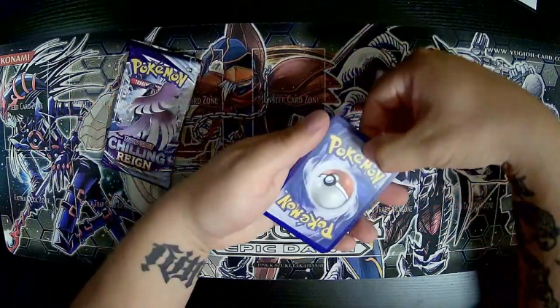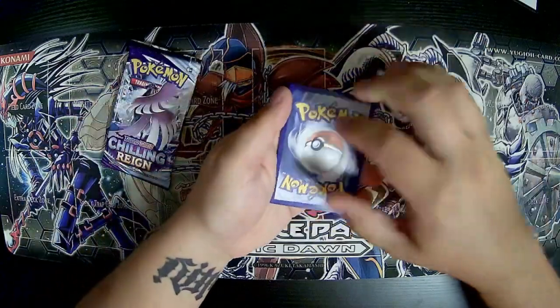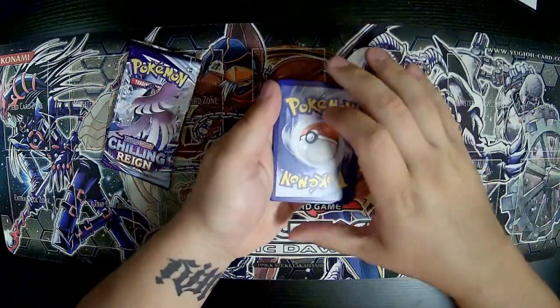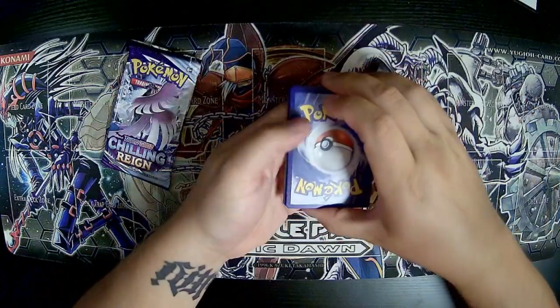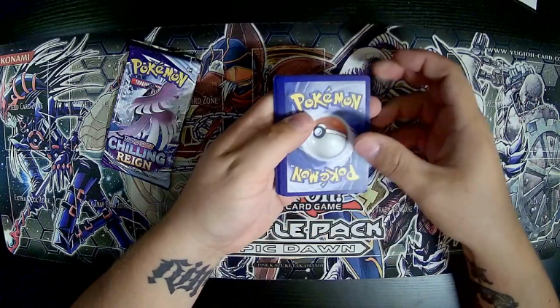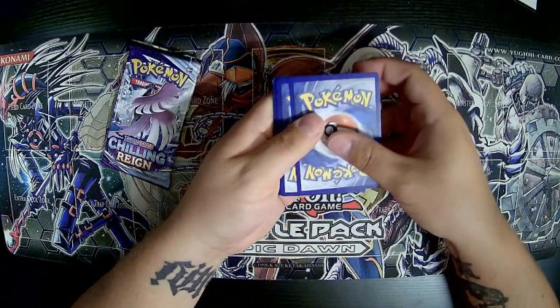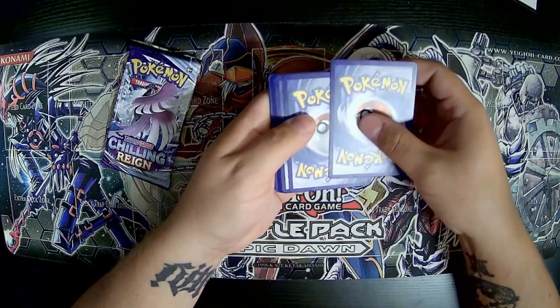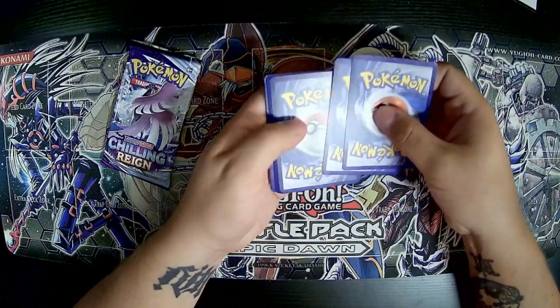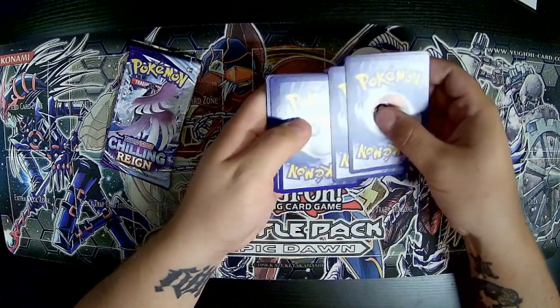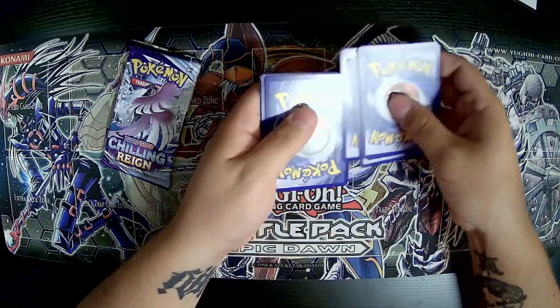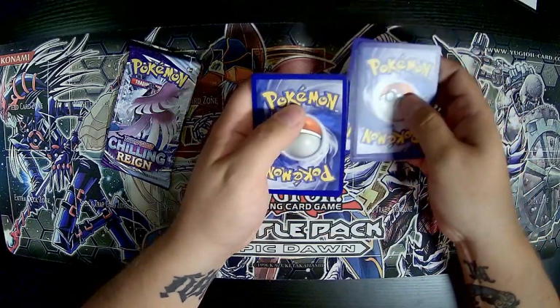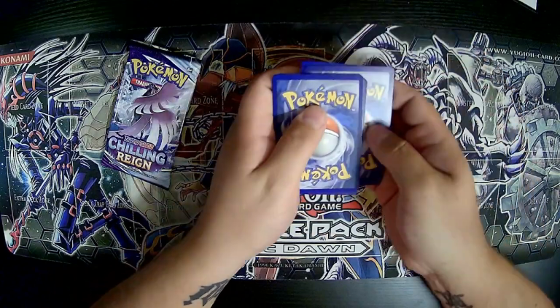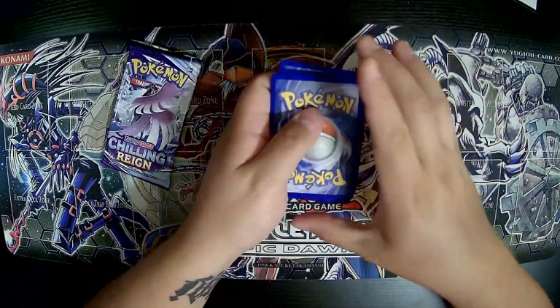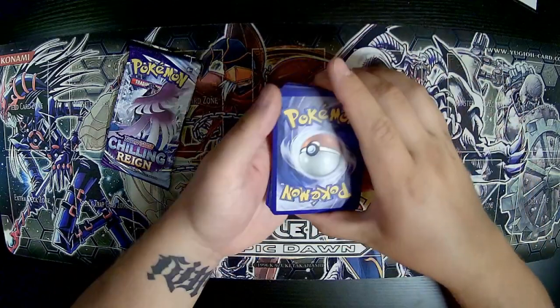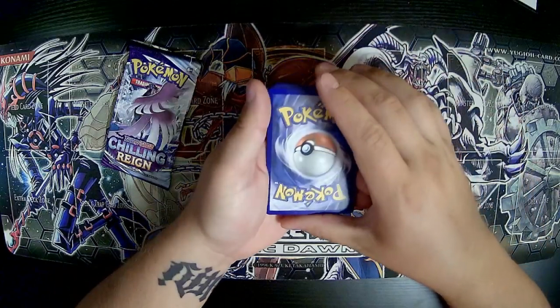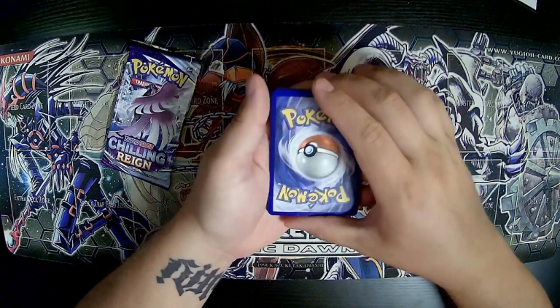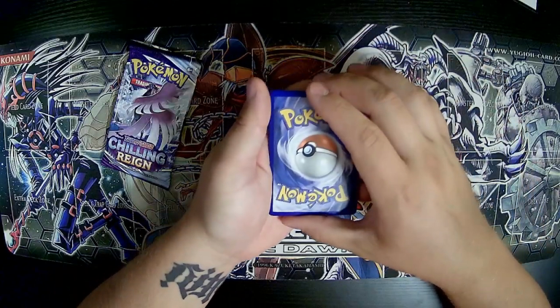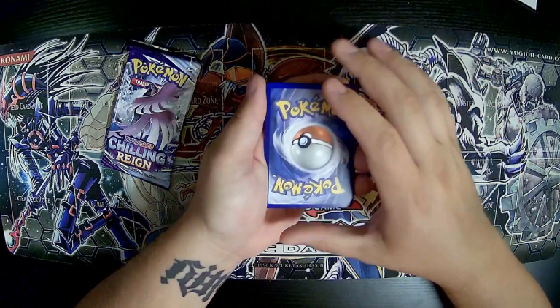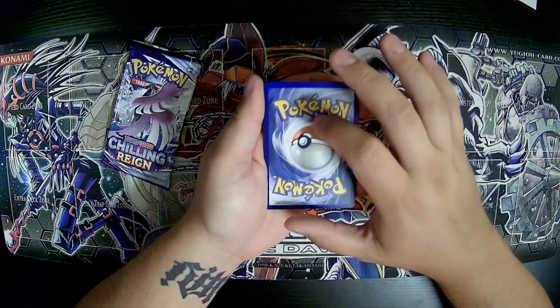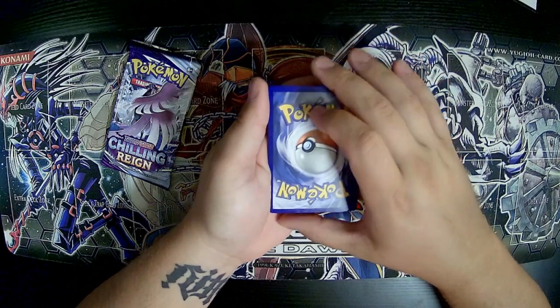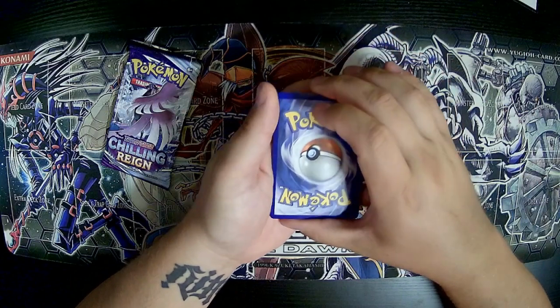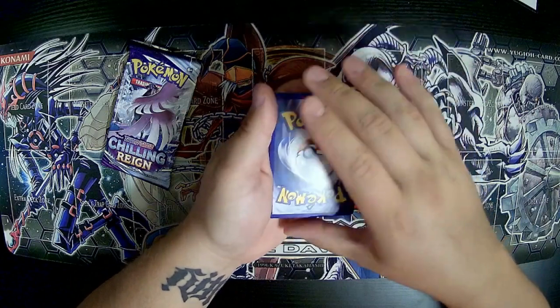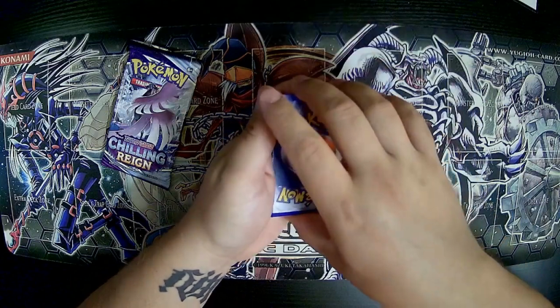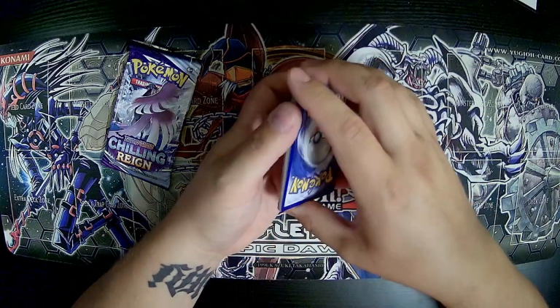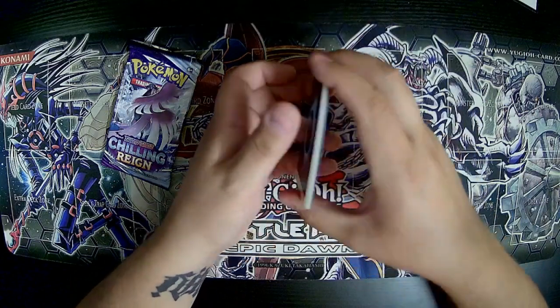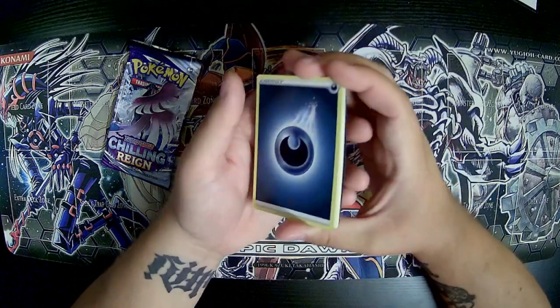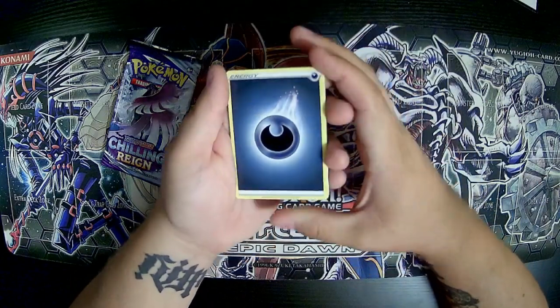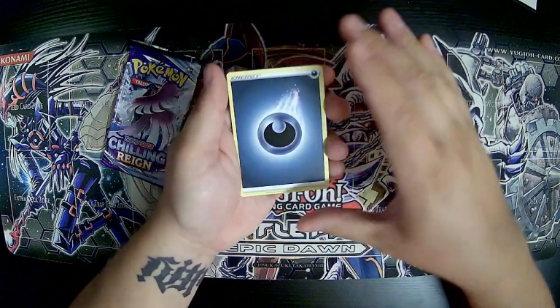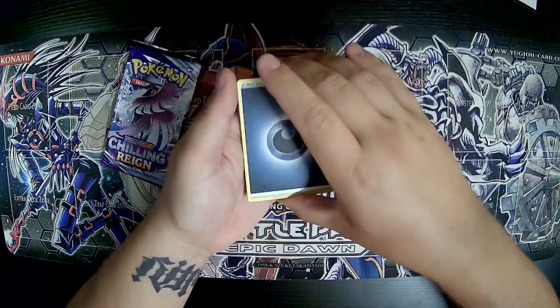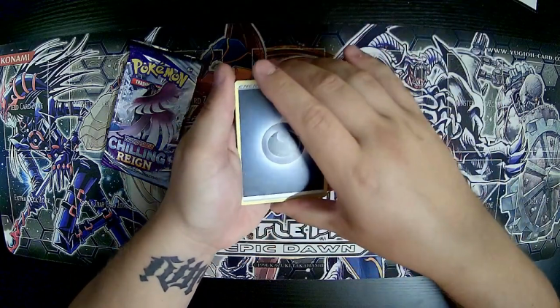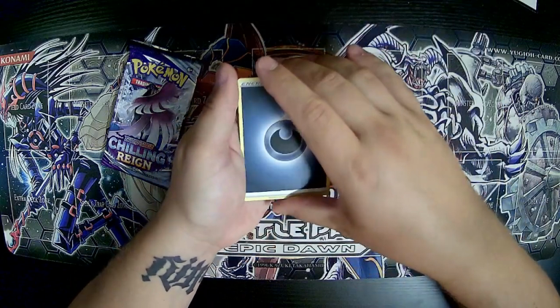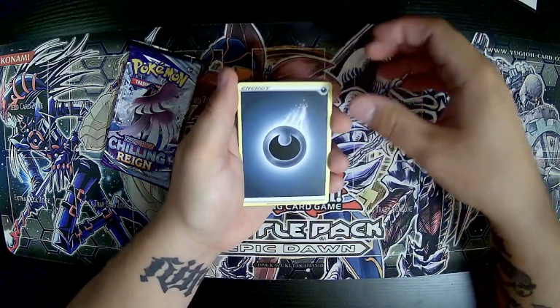Then flip it back over, take the cards out, and take the last four — one, two, three, four — and put them in the front. Now the last card in the pack is gonna be the rarest card that you get in the pack. So let's go ahead and check out what we got.